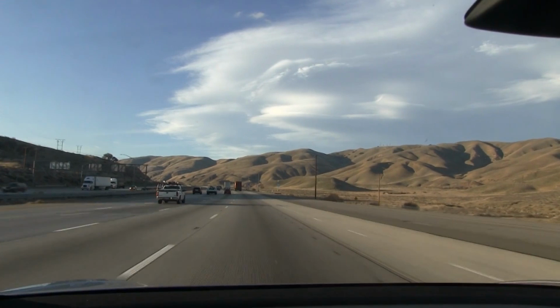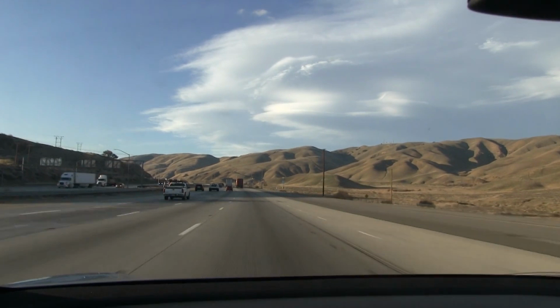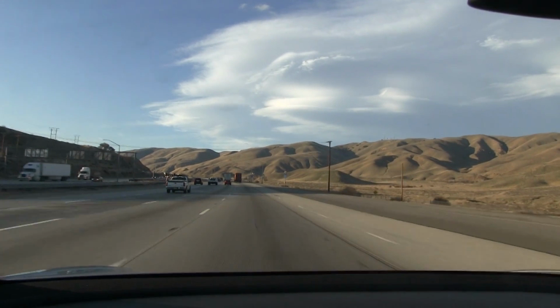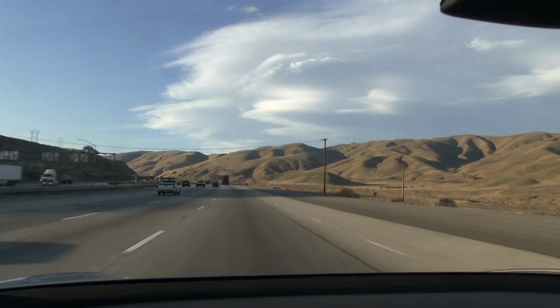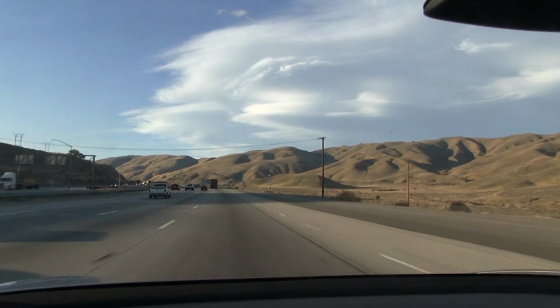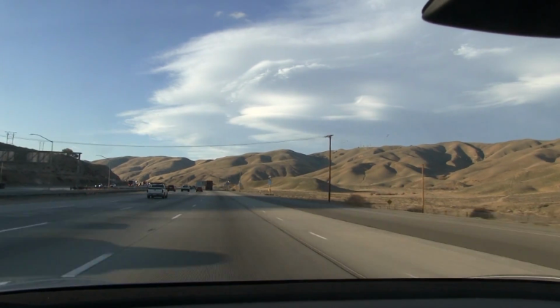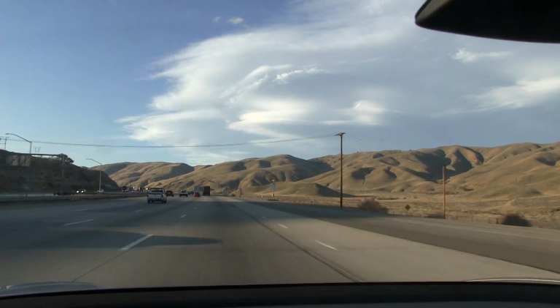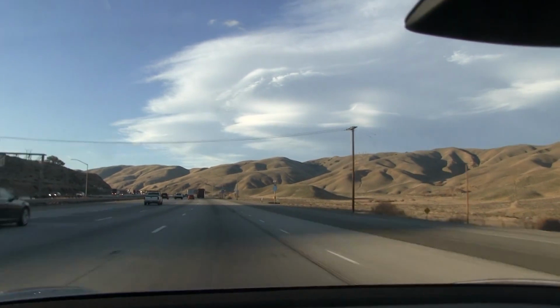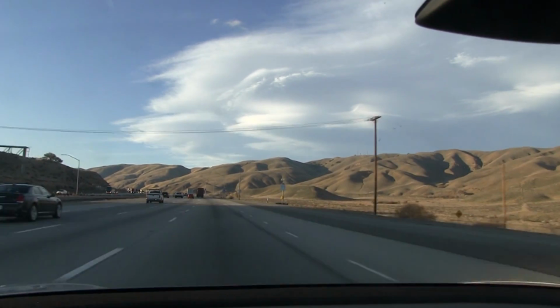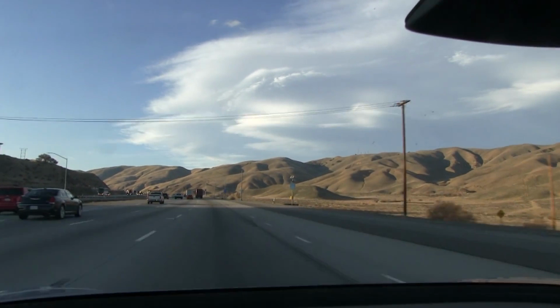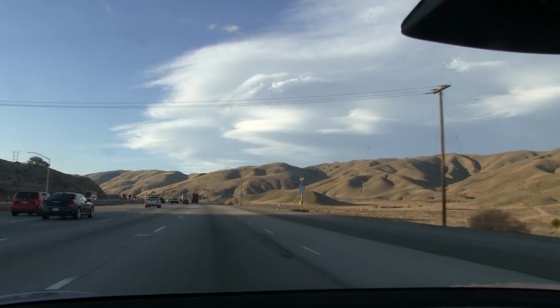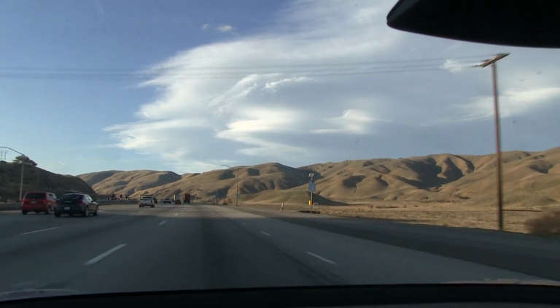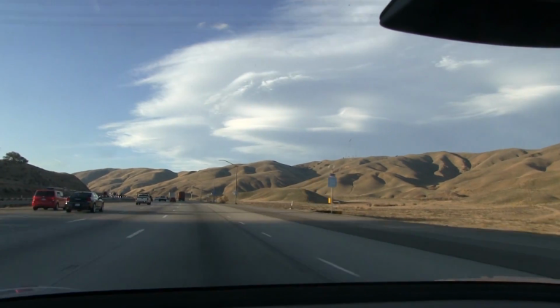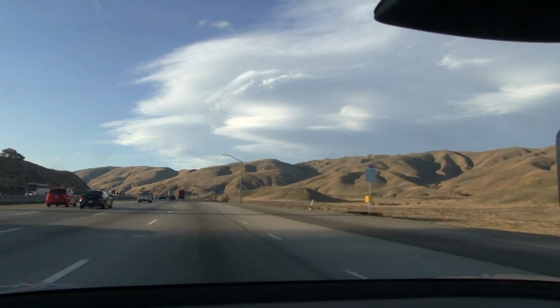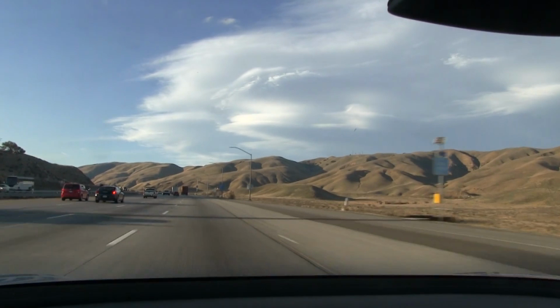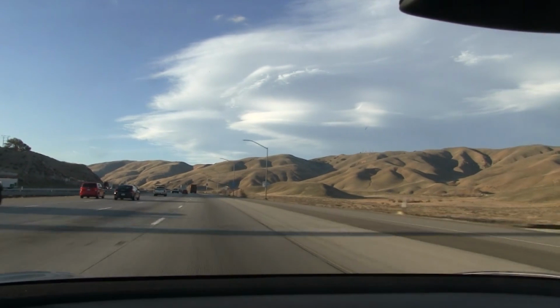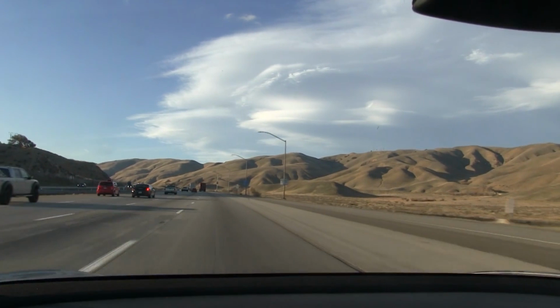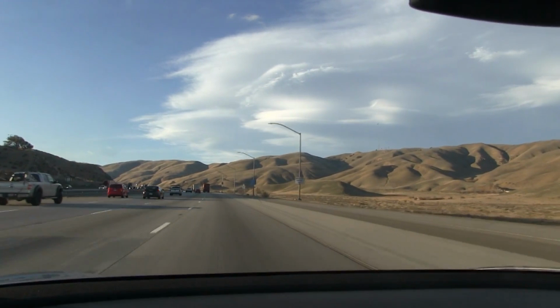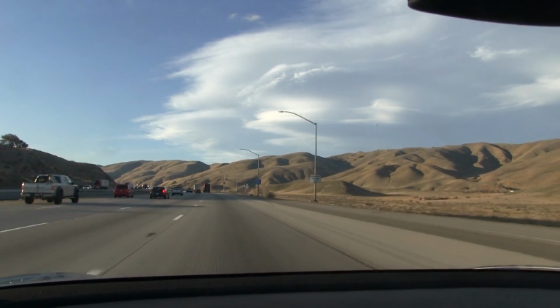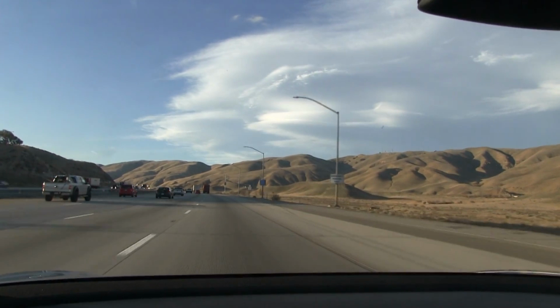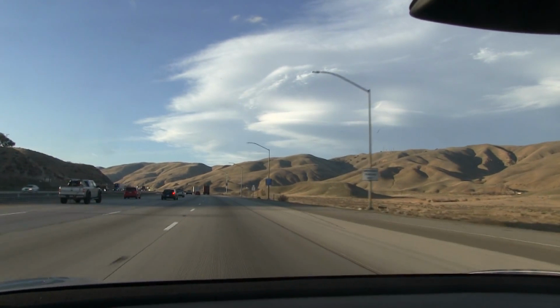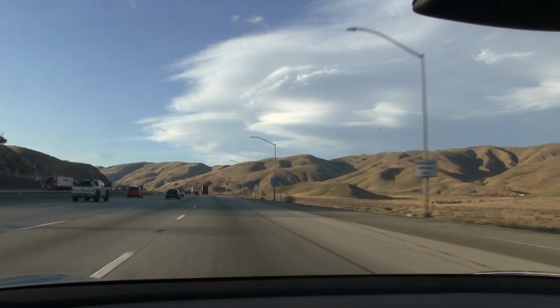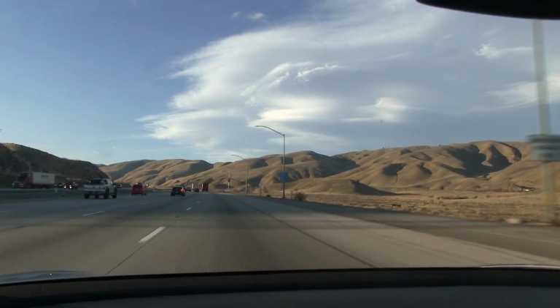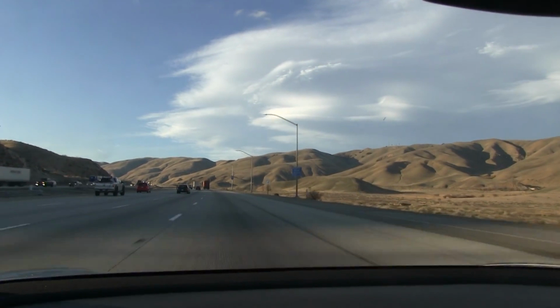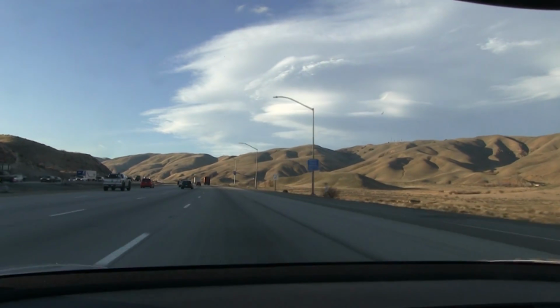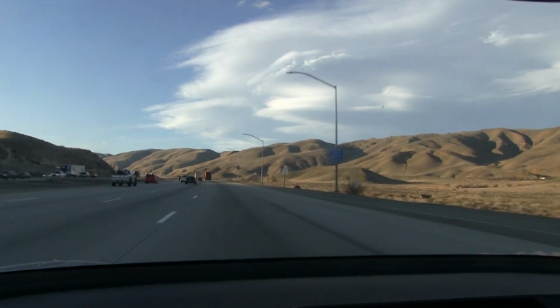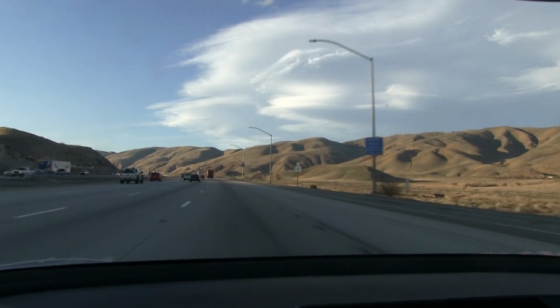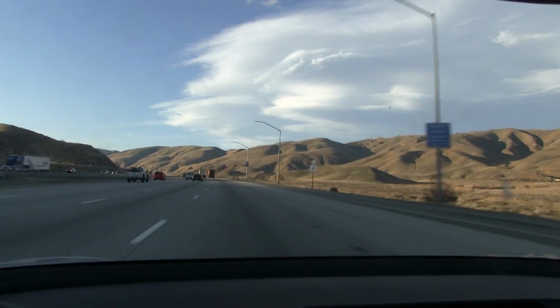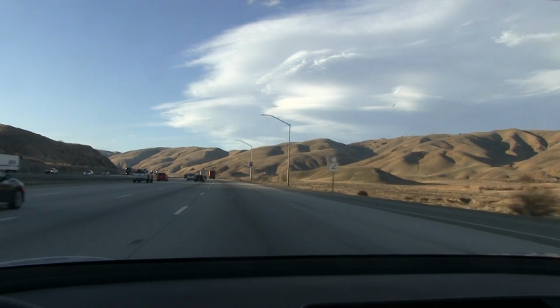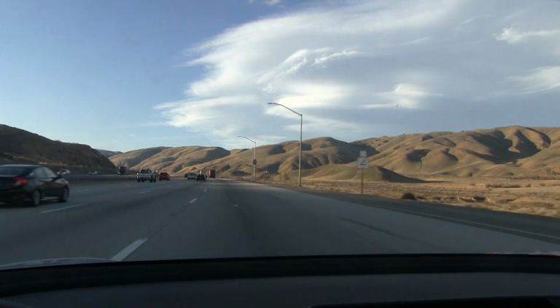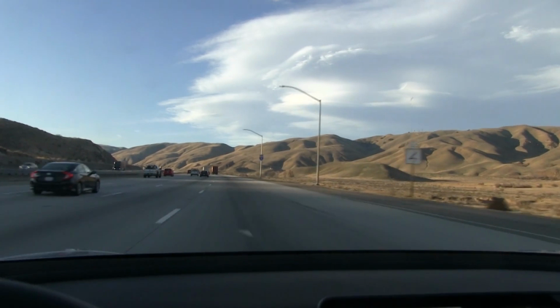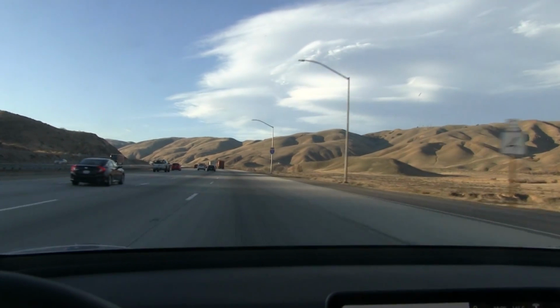Look at this landscape — I guess it's a typical mountain landscape here in America. I'm not used to it; I'm used to more like the Norwegian mountain with snow and all that.